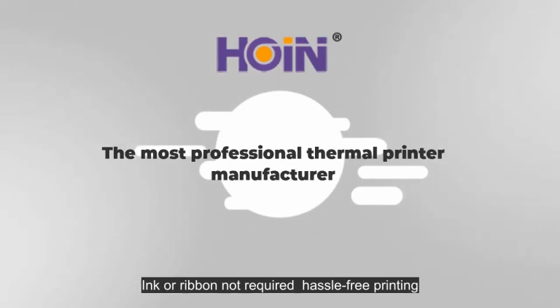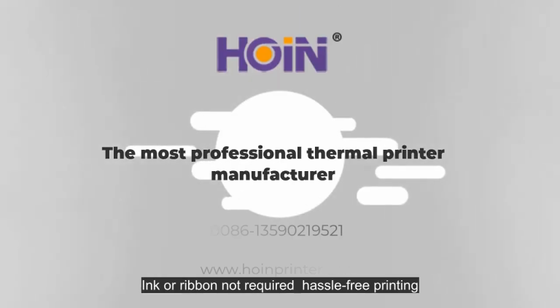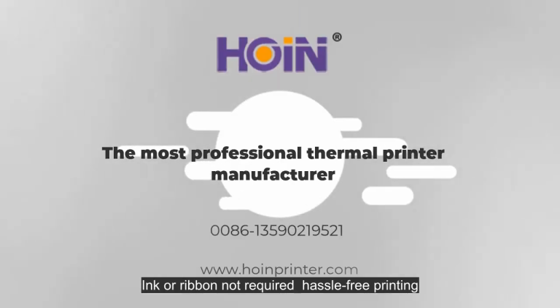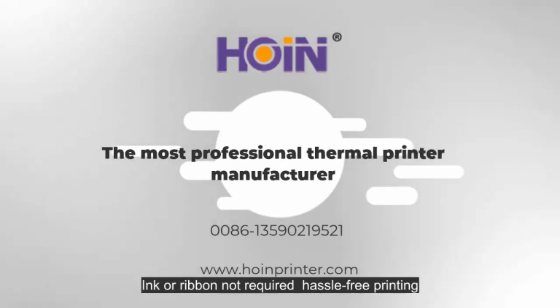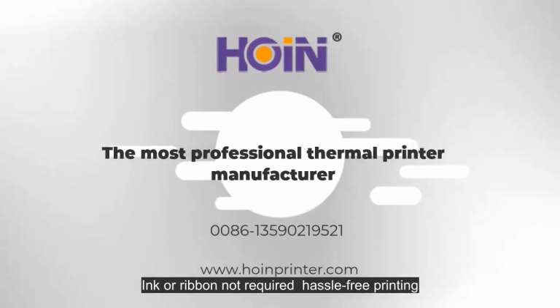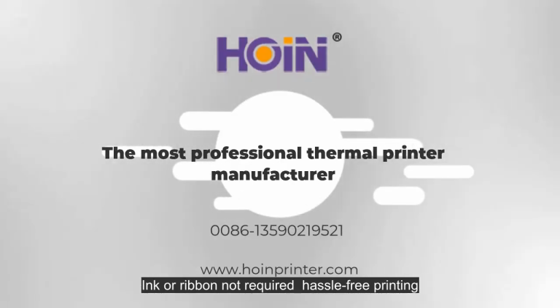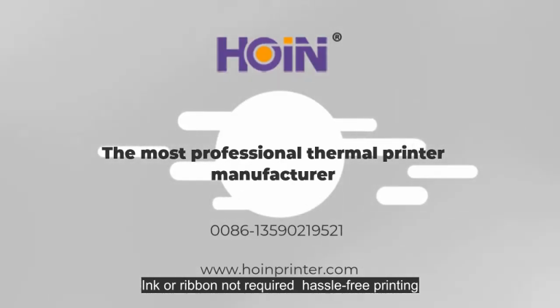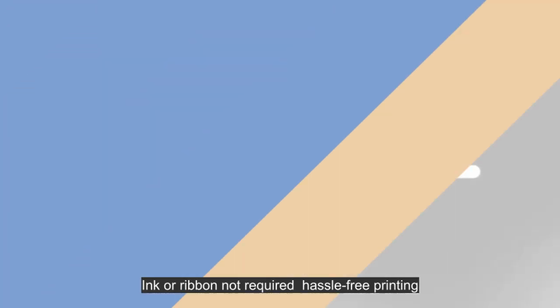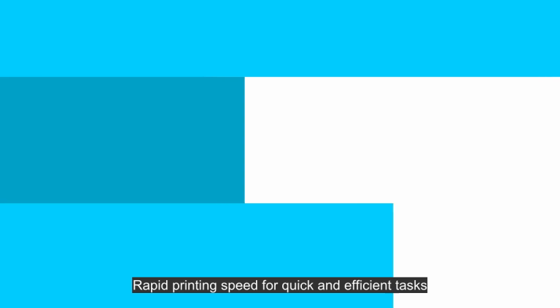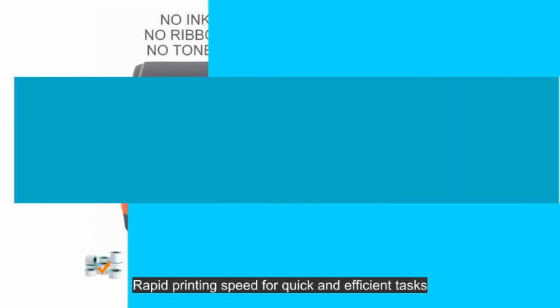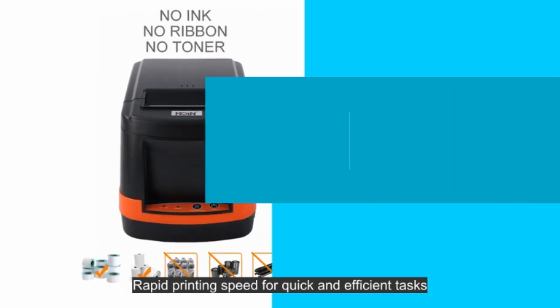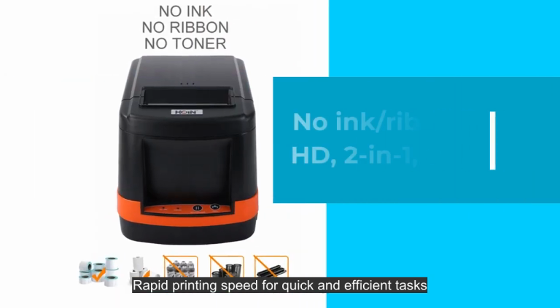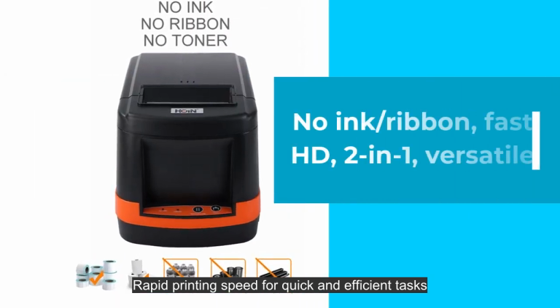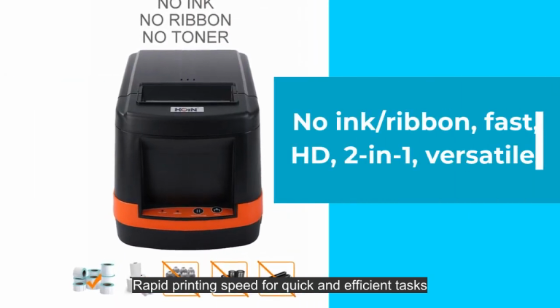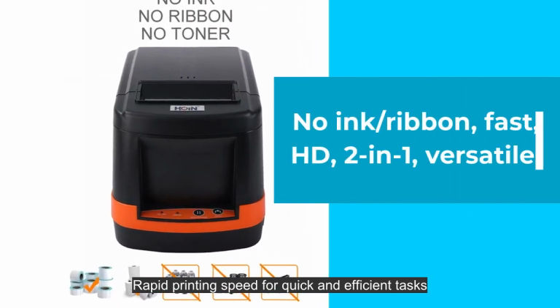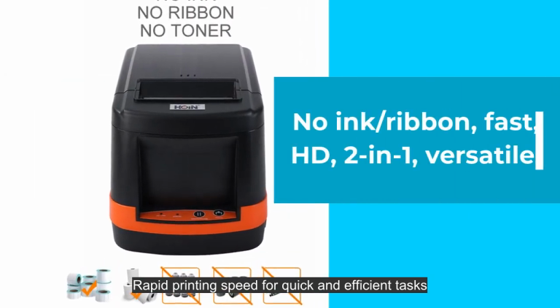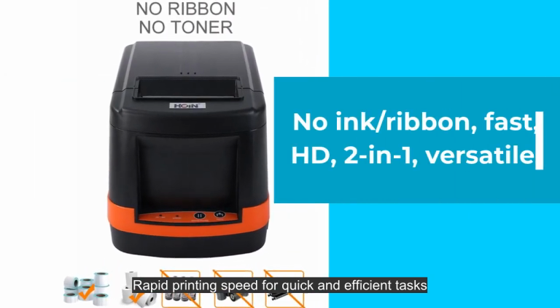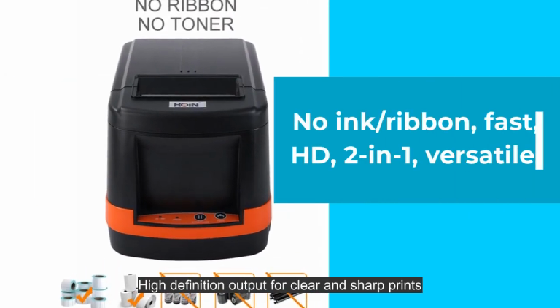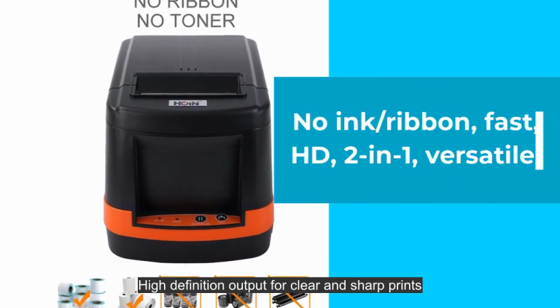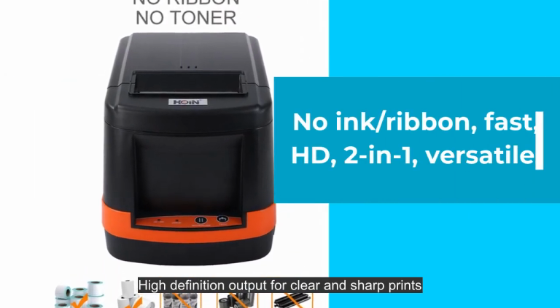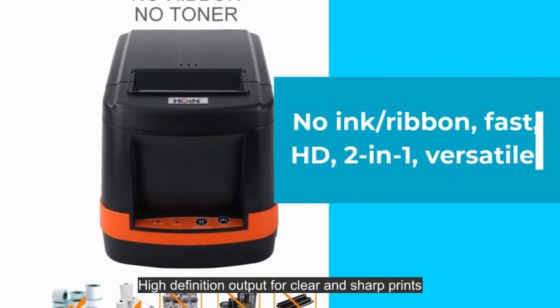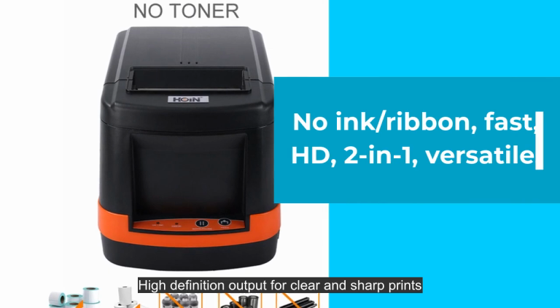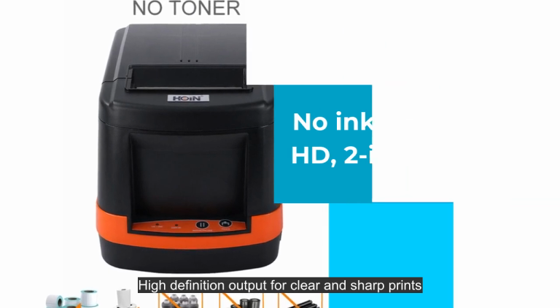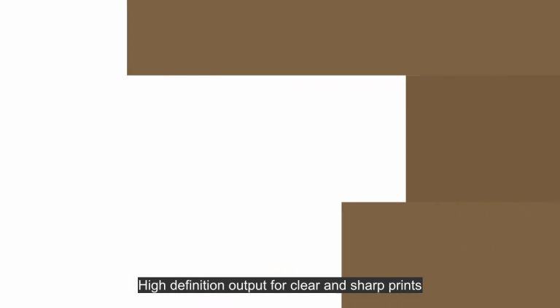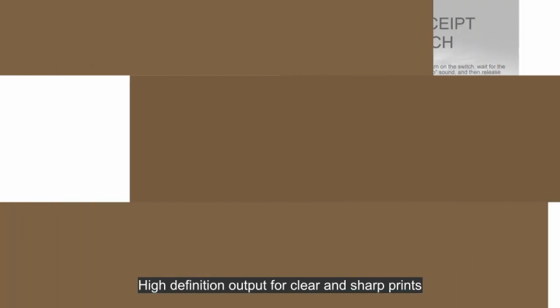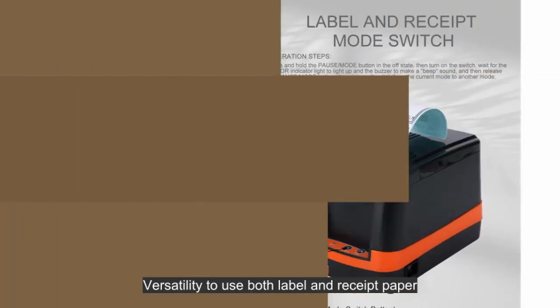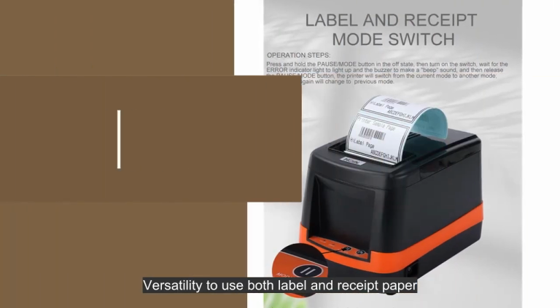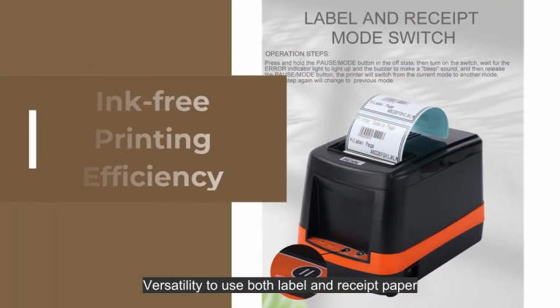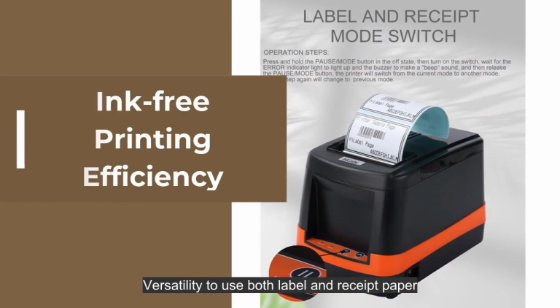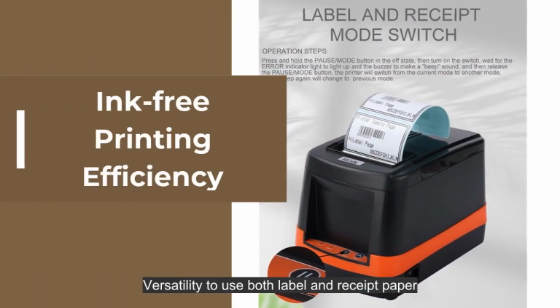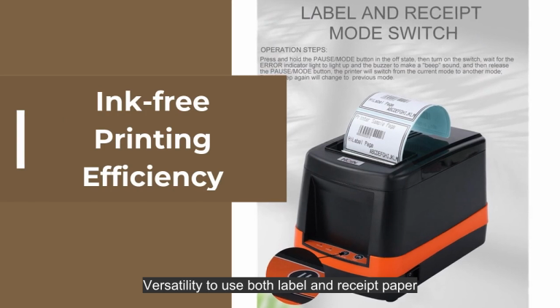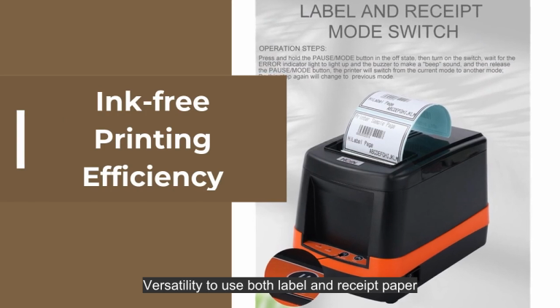Ink or ribbon not required — hassle-free printing. Rapid printing speed for quick and efficient tasks. High definition output for clear and sharp prints. Versatility to use both label and receipt paper.